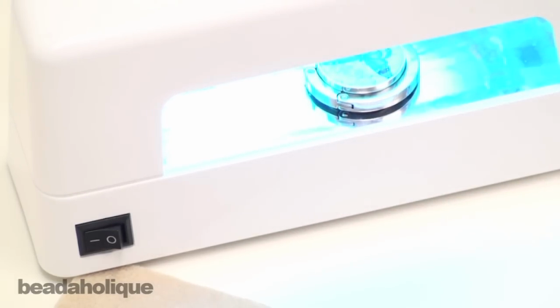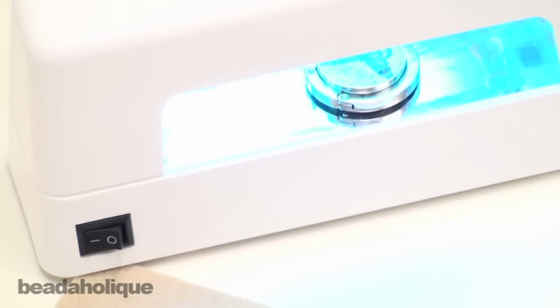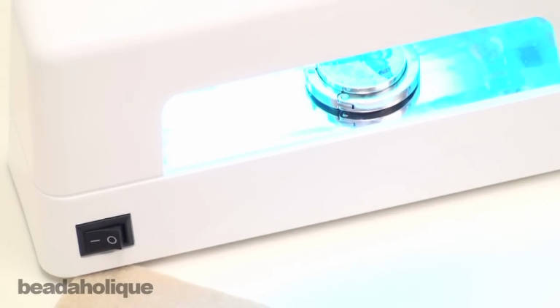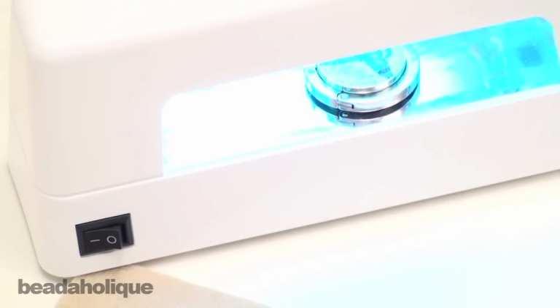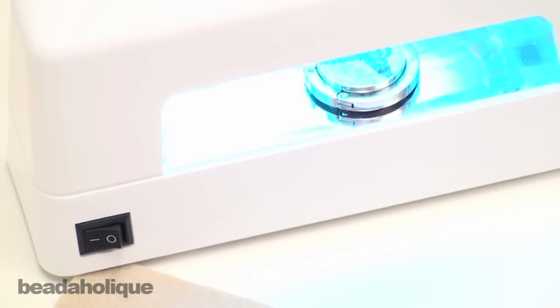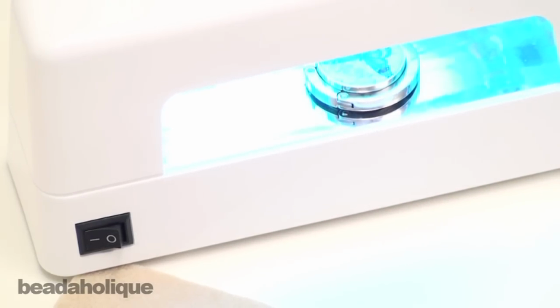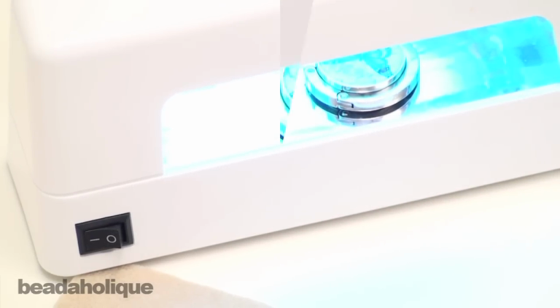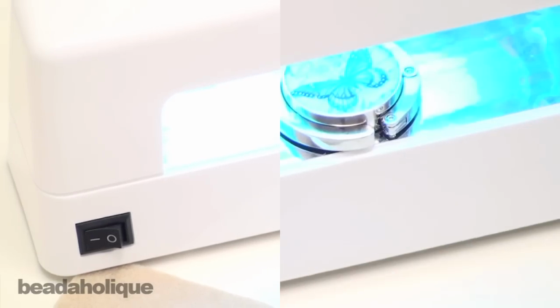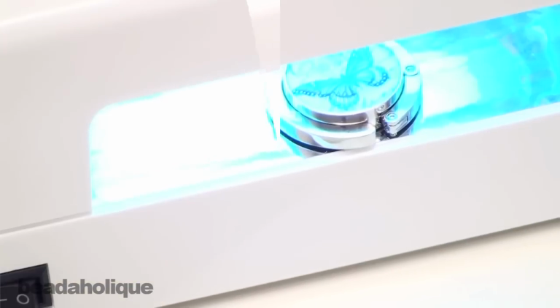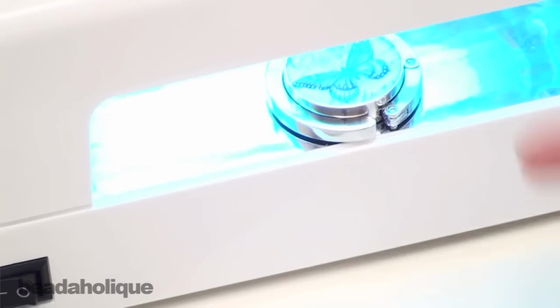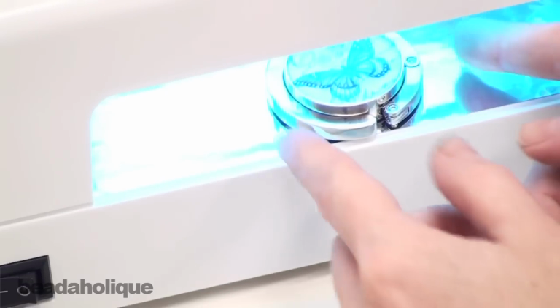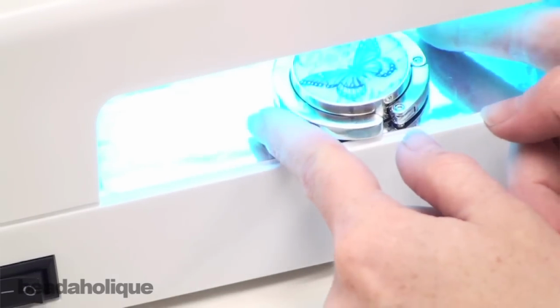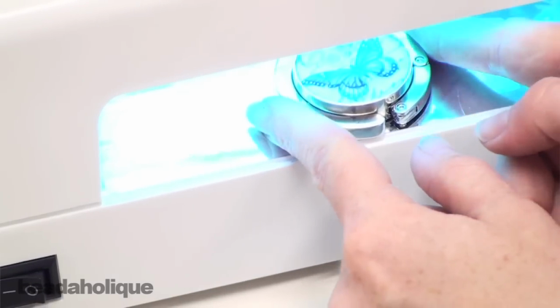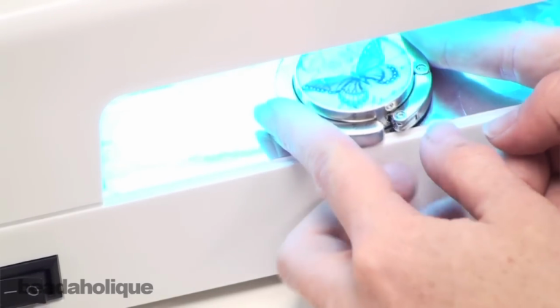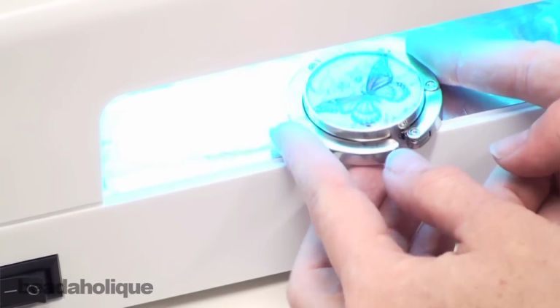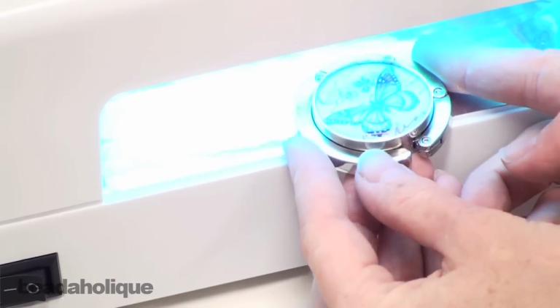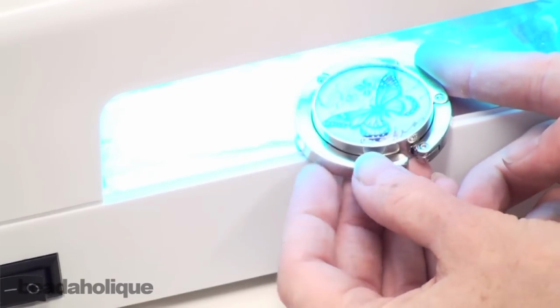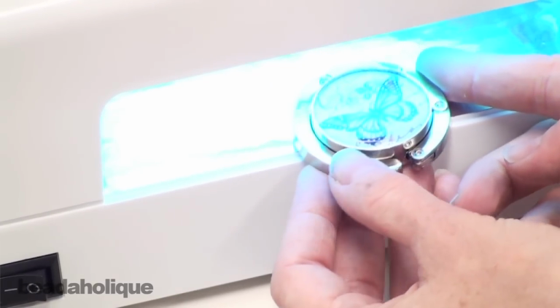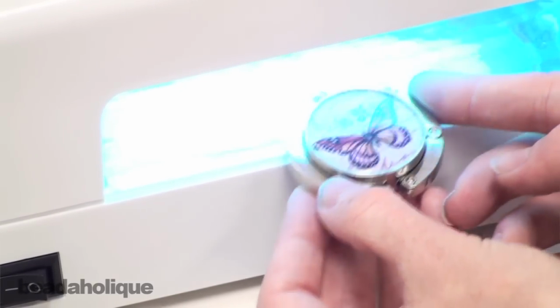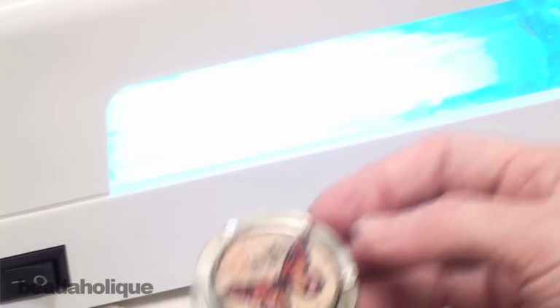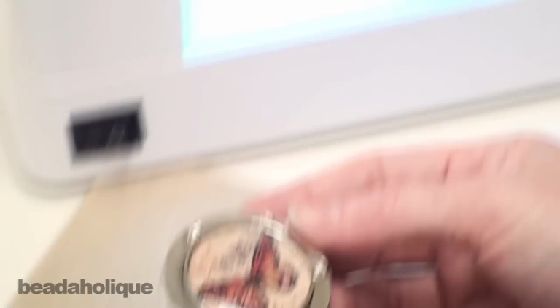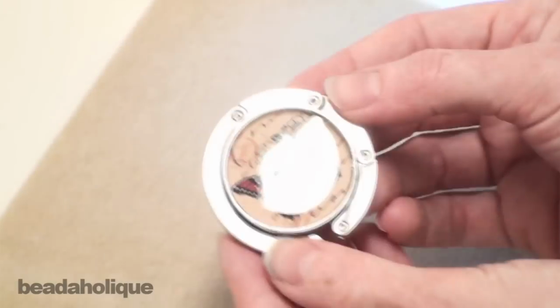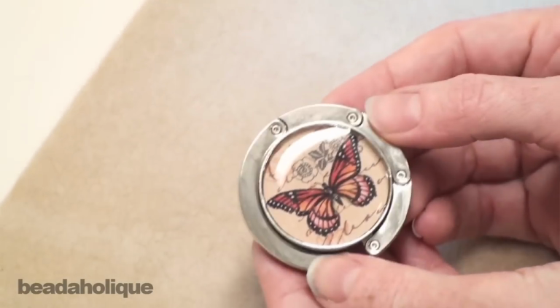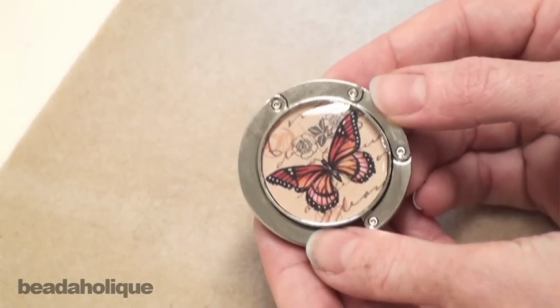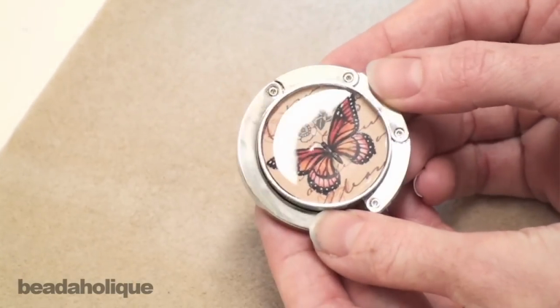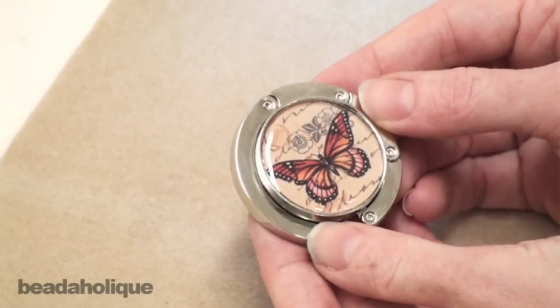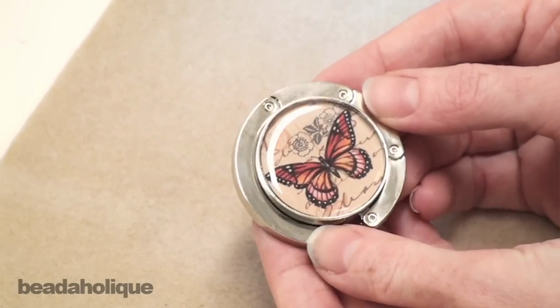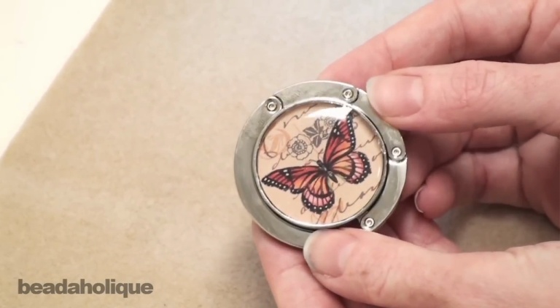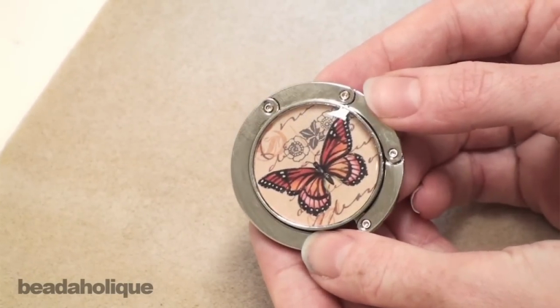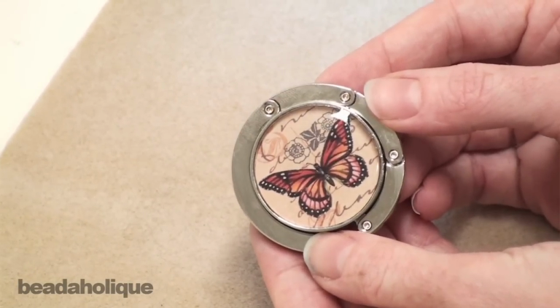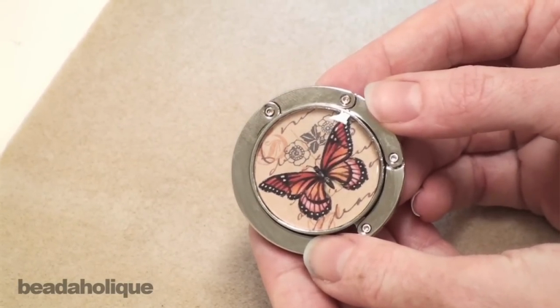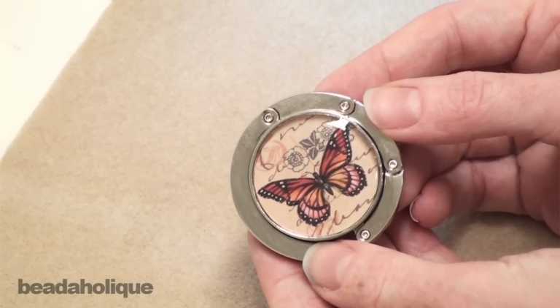We'll be back in 20 minutes to show our final product. That was a quick 20 minutes and we're ready to pull our purse hanger out from under the UV light and see our final product. And here you have a lovely purse hanger, custom made by you.